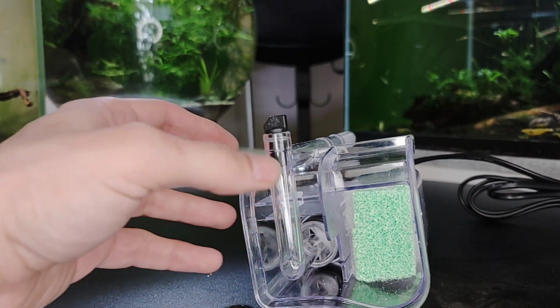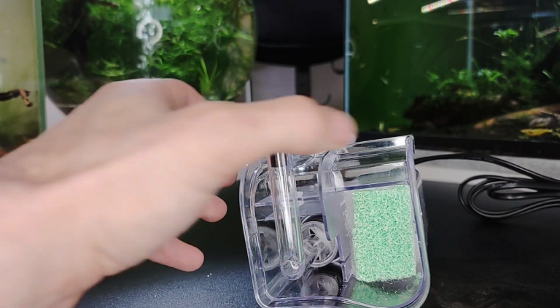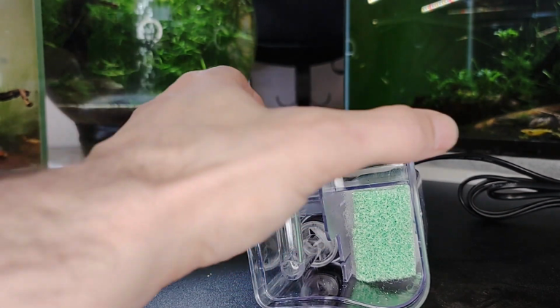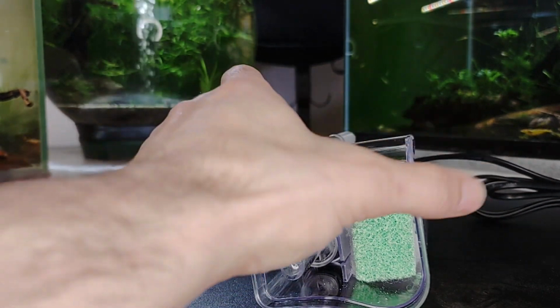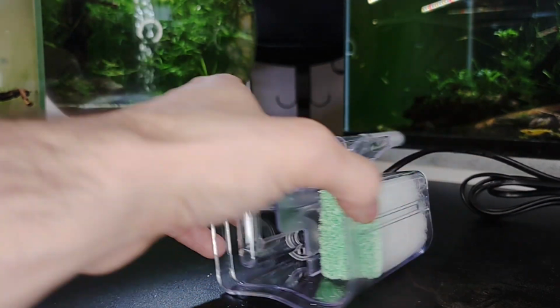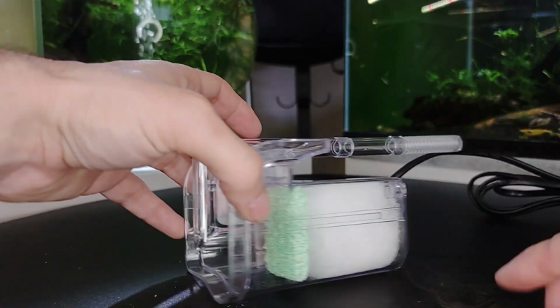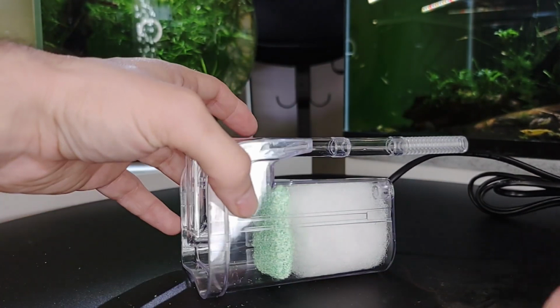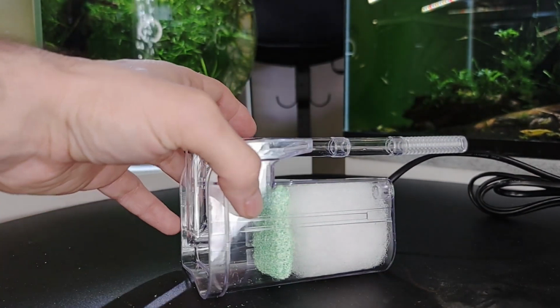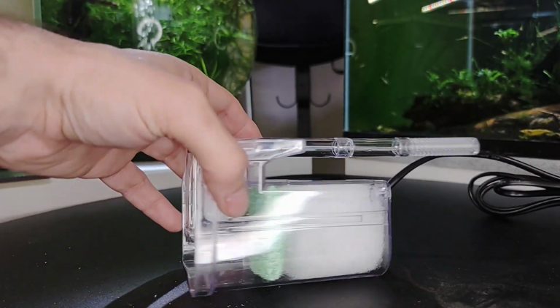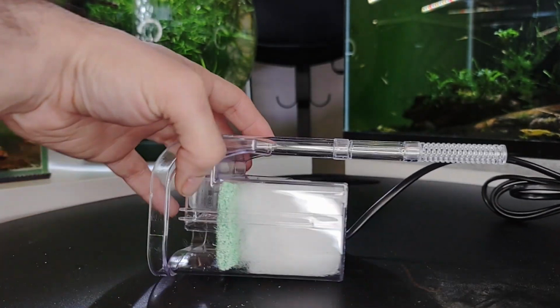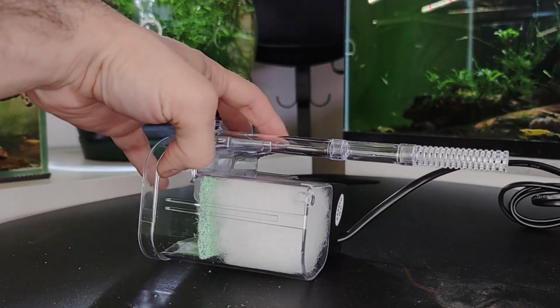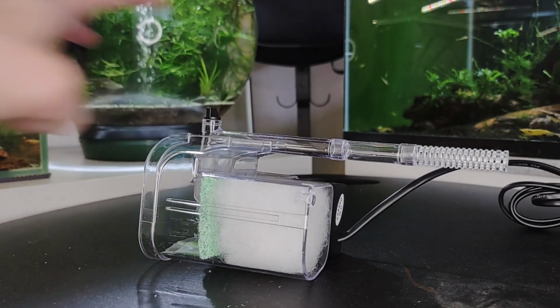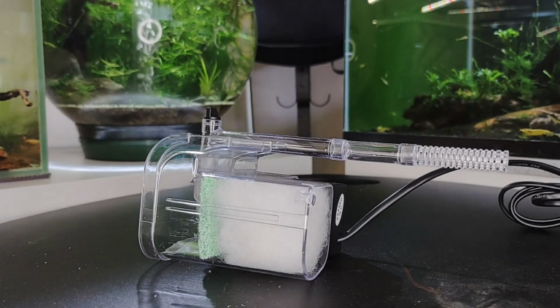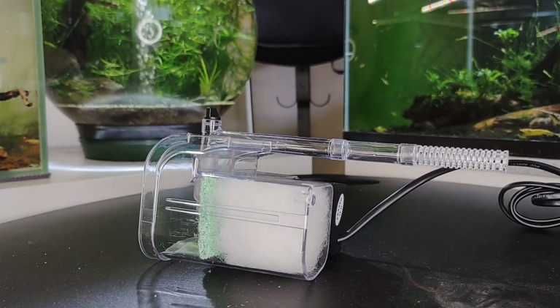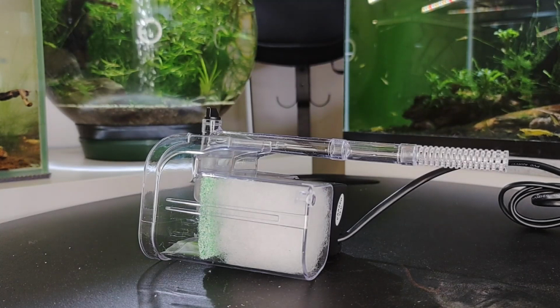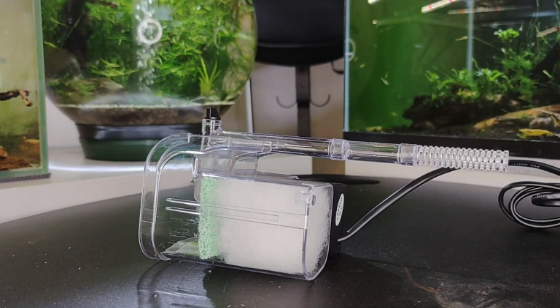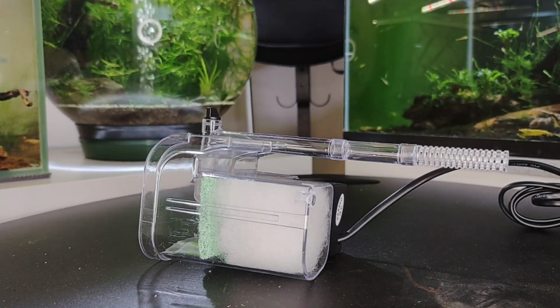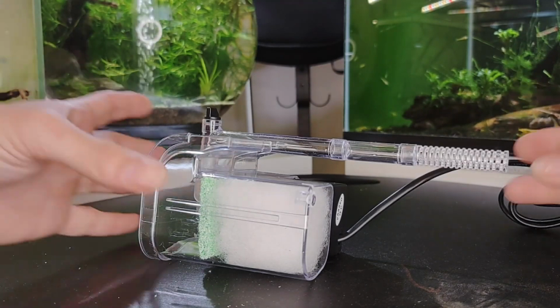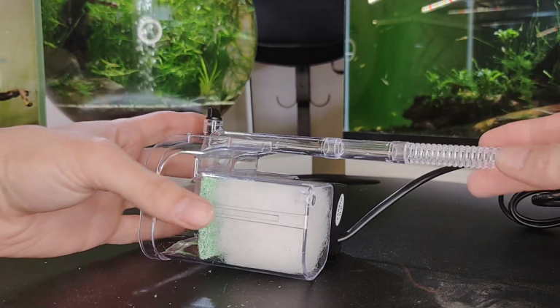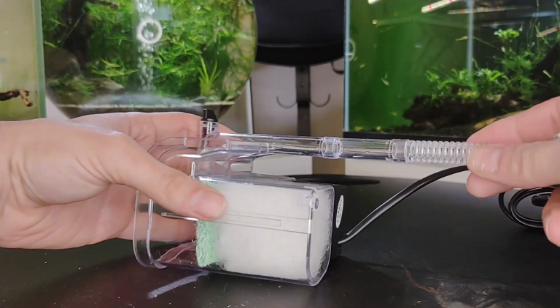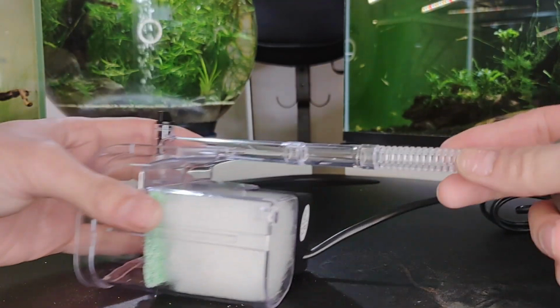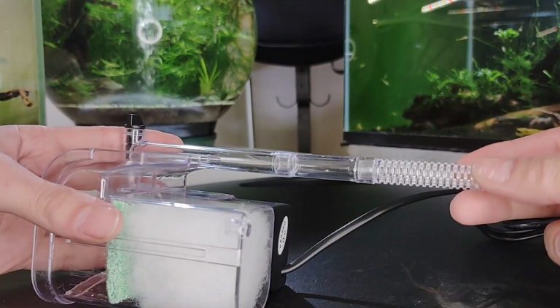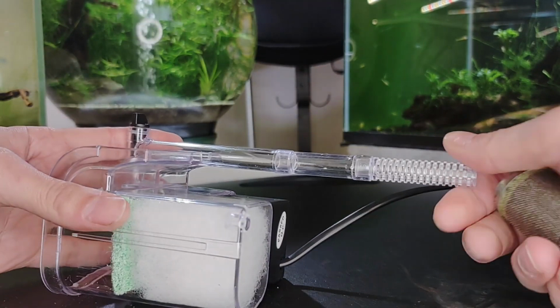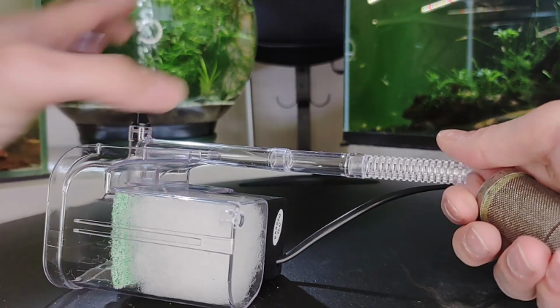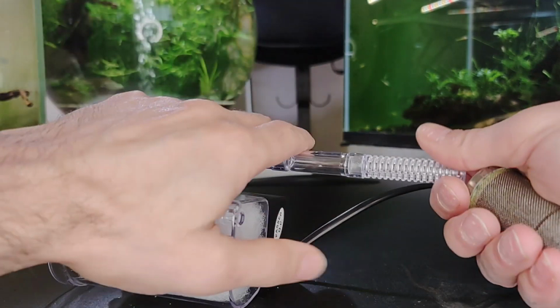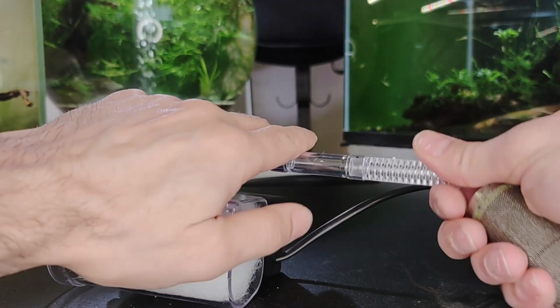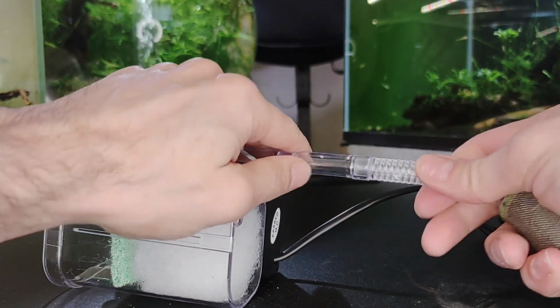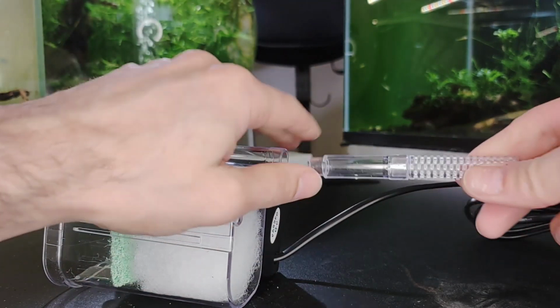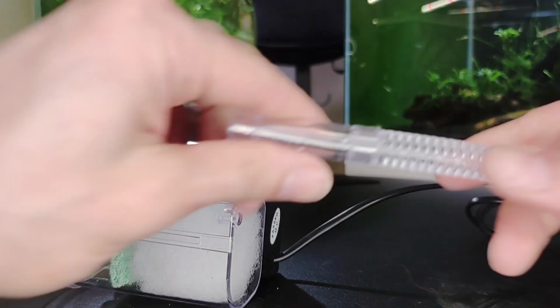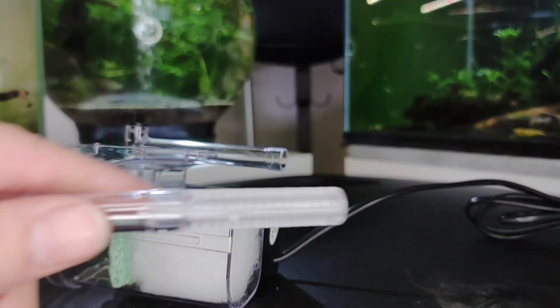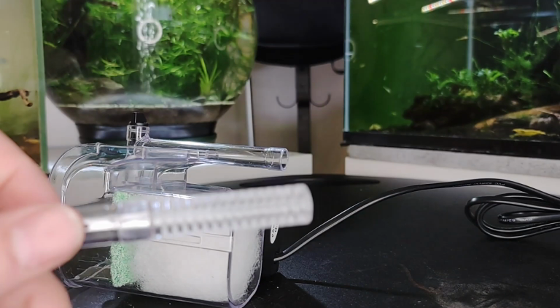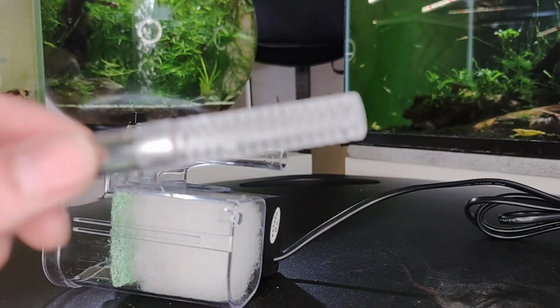If you're using it in a breeding tank or with shrimps, a sponge or net should be placed on the intake to prevent any fish fry or shrimplets from being sucked up and to enhance the surface area for filtration.